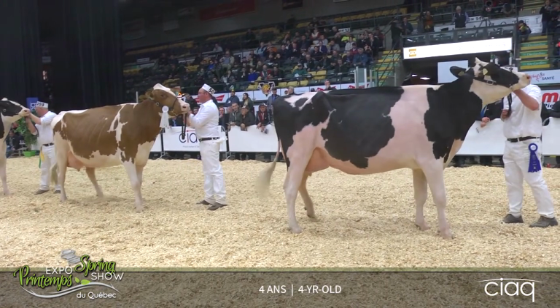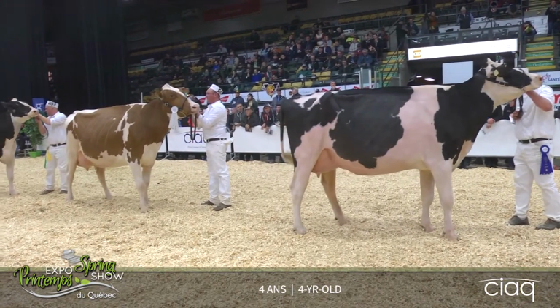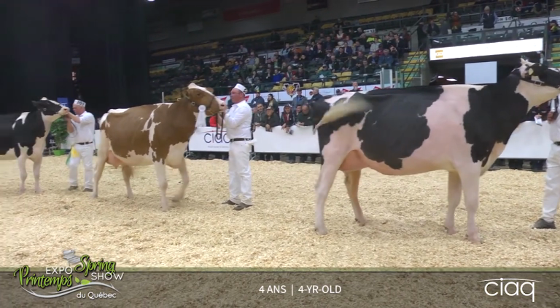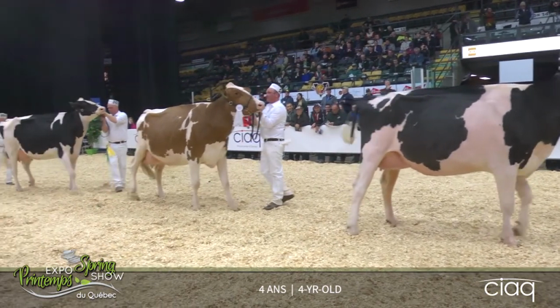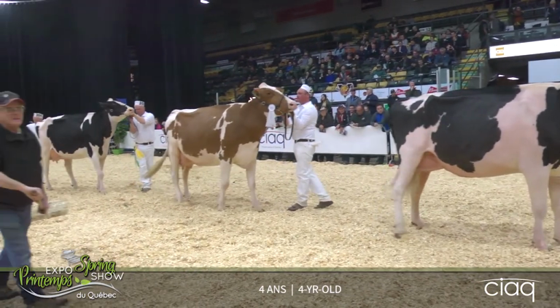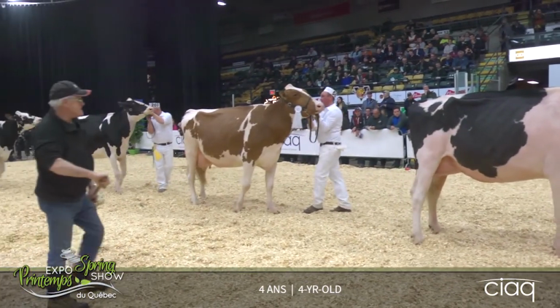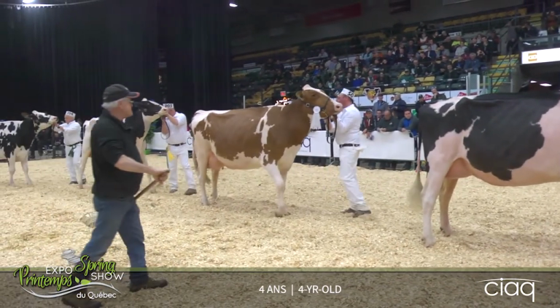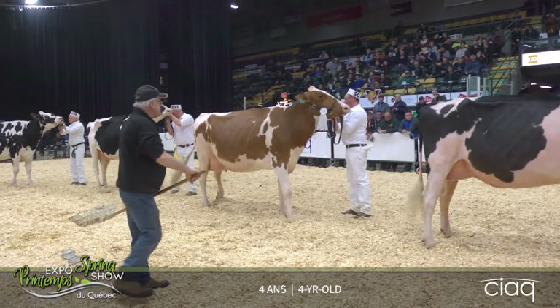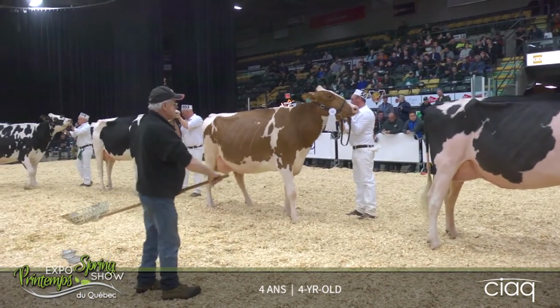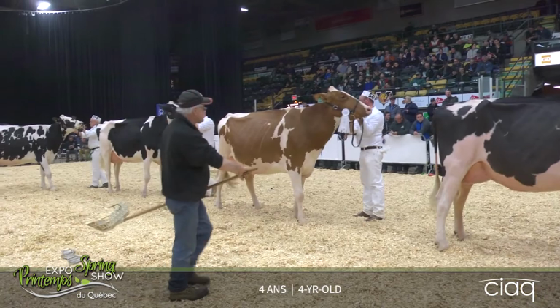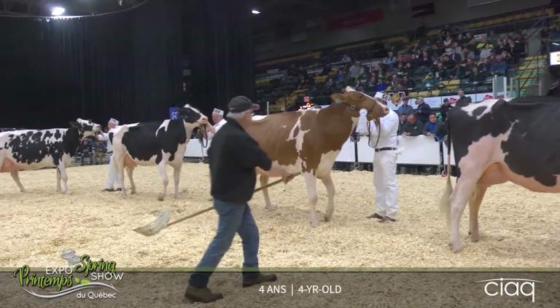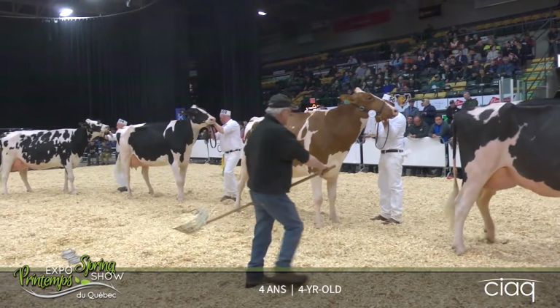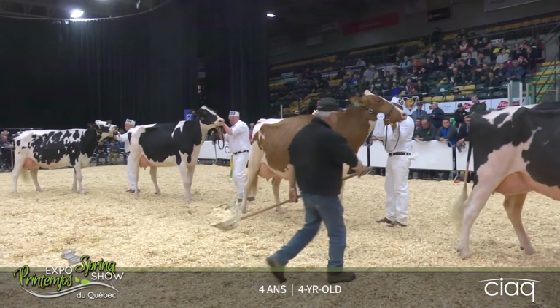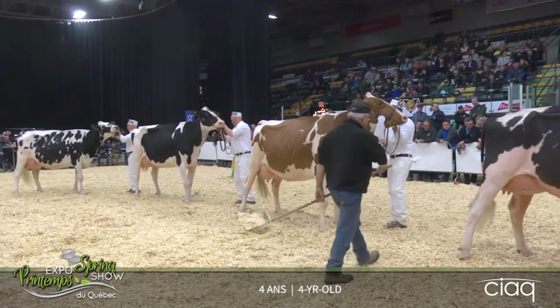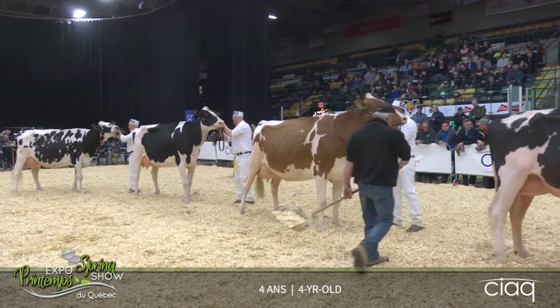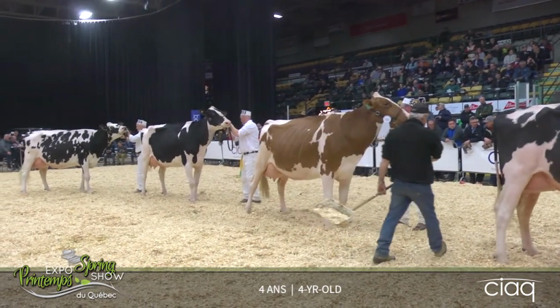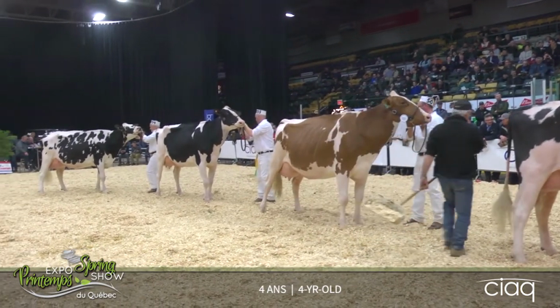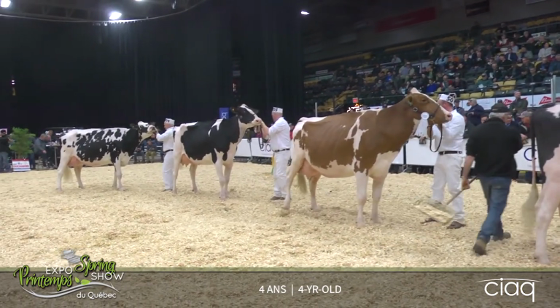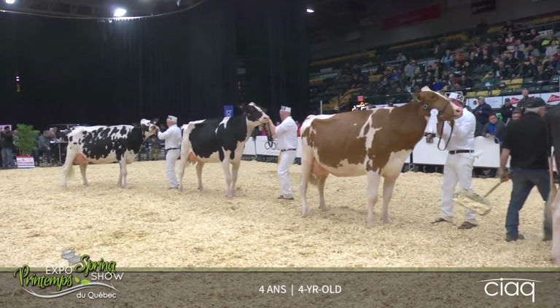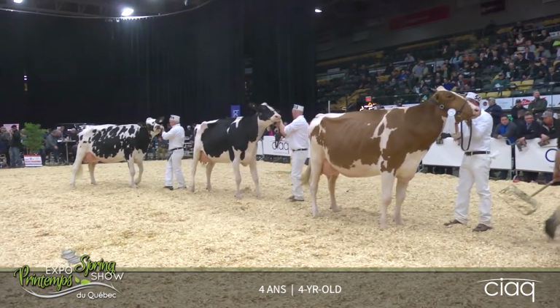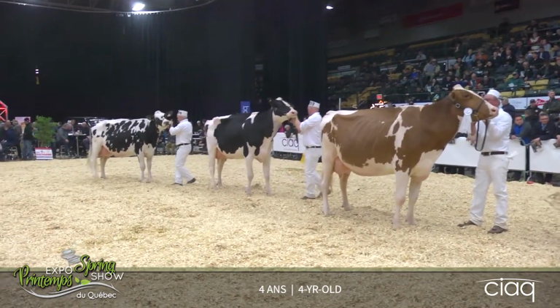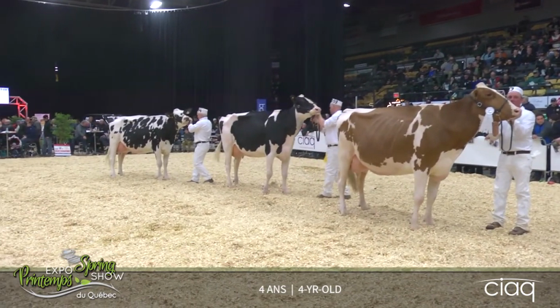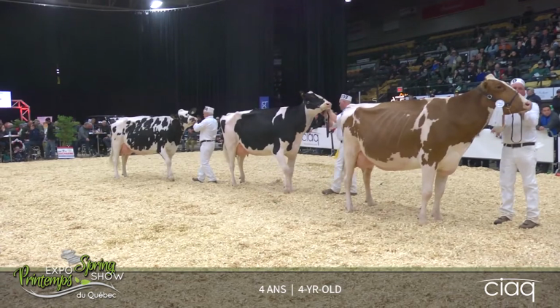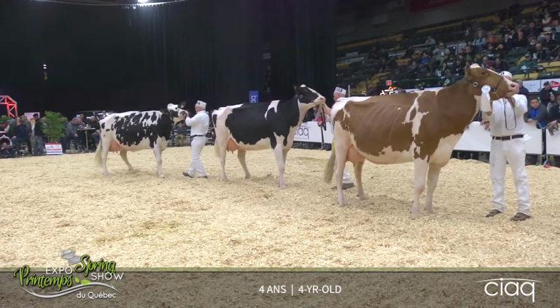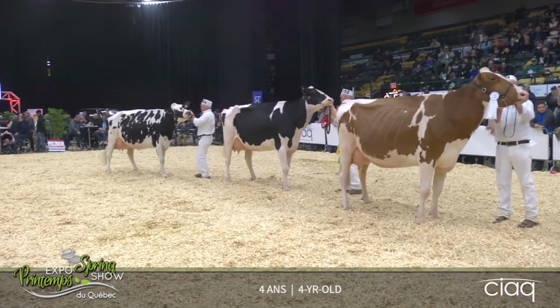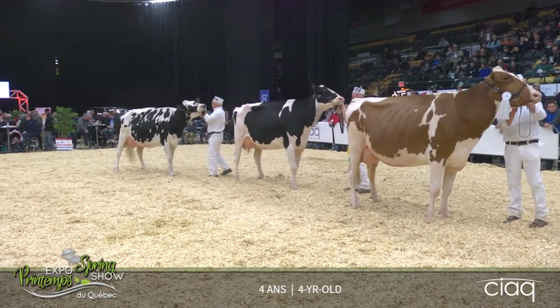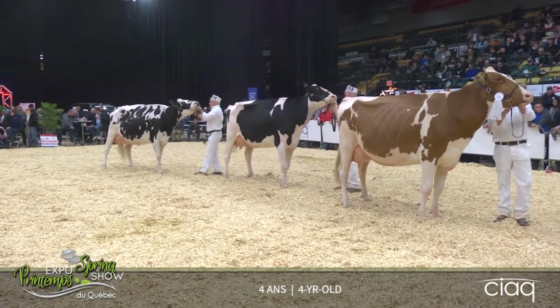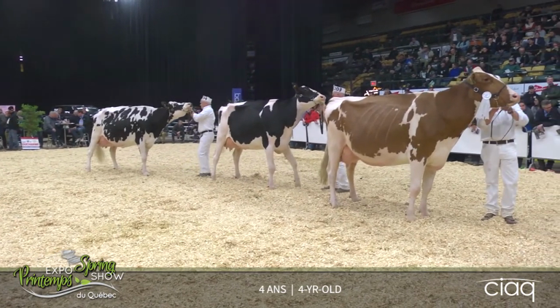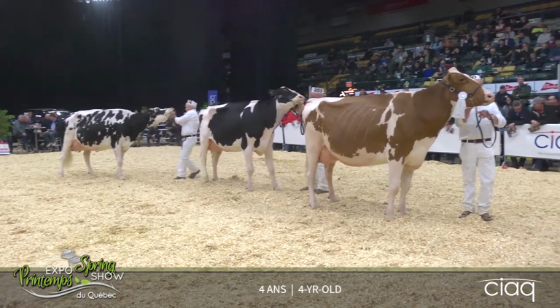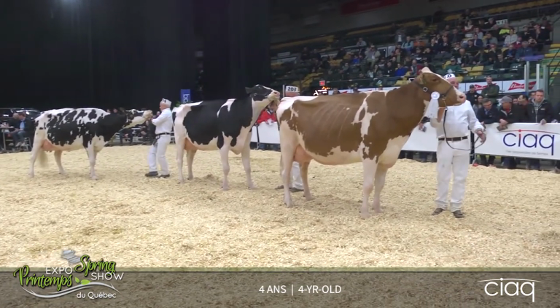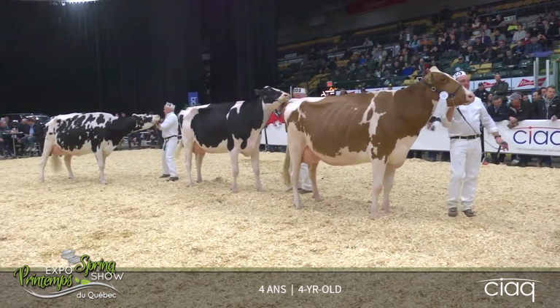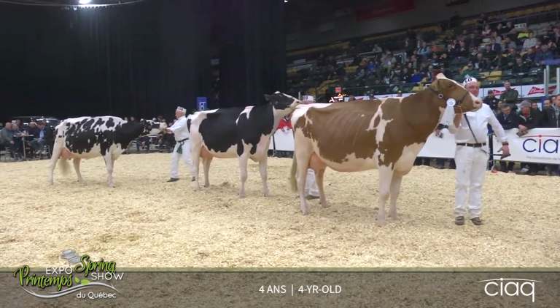Our third-place cow over the cow in fourth — a cow that has an advantage in that overall depth and openness to her rib, that natural strength to her rib, and this extremely stylish cow in fourth.